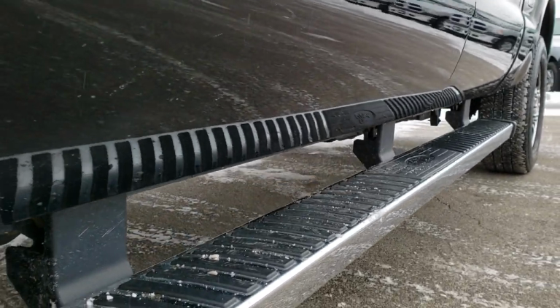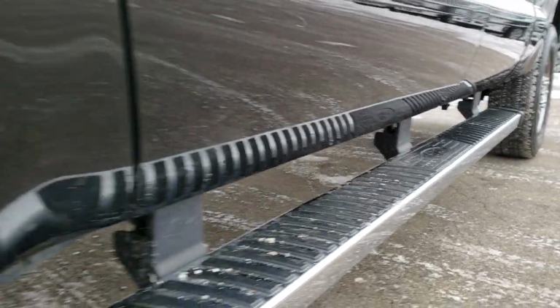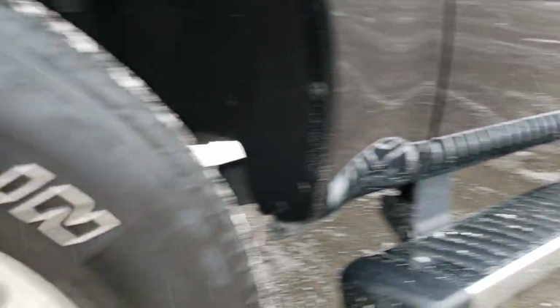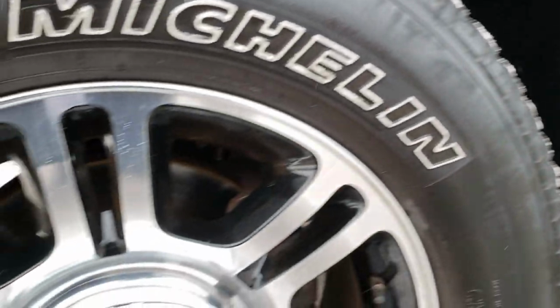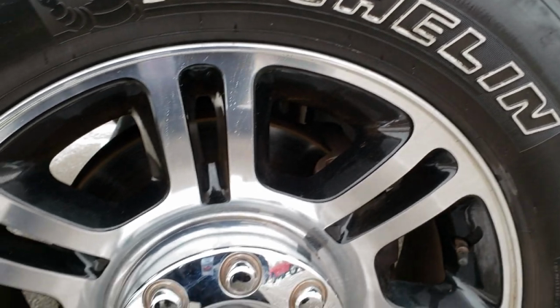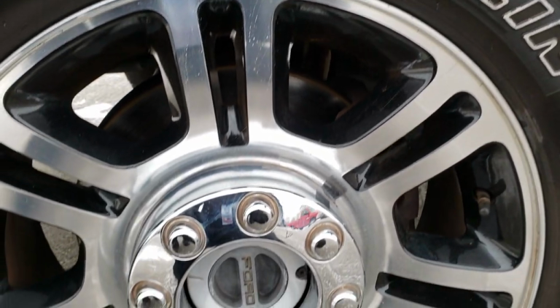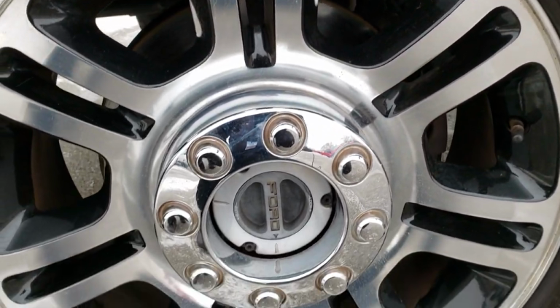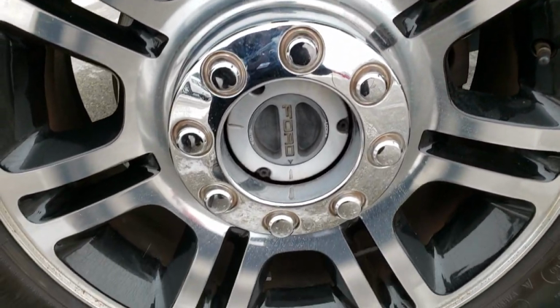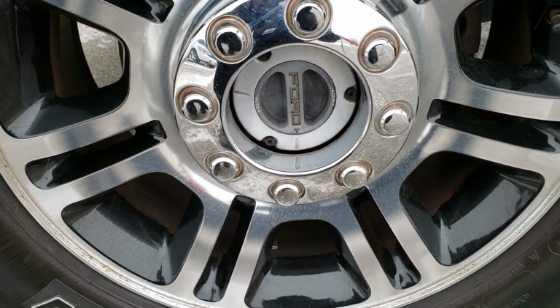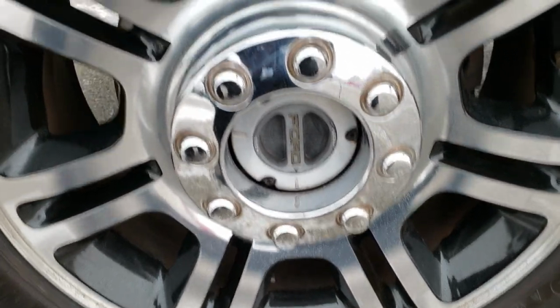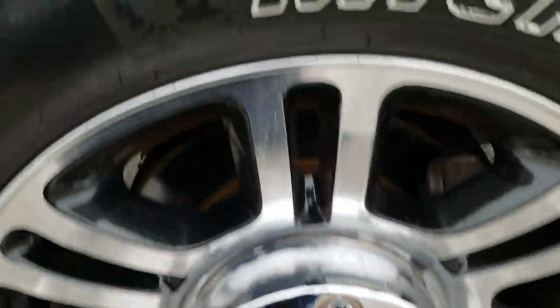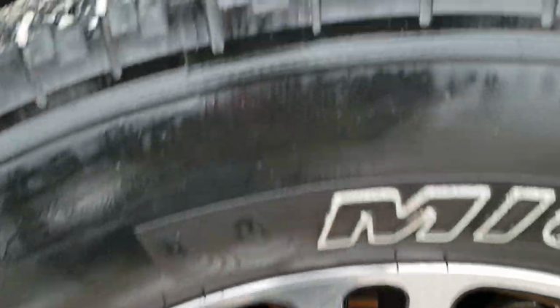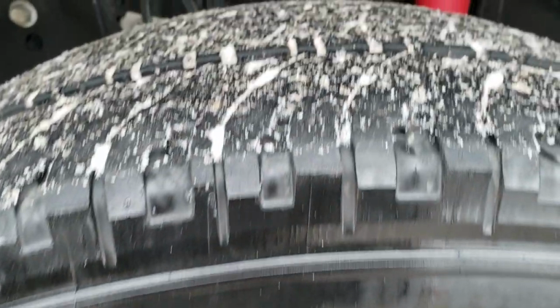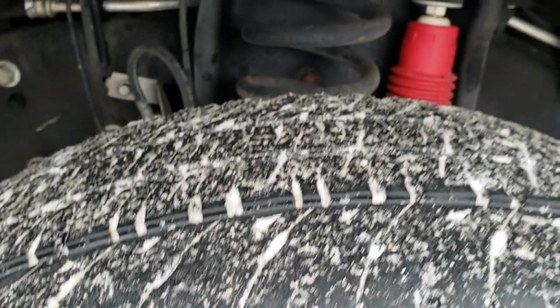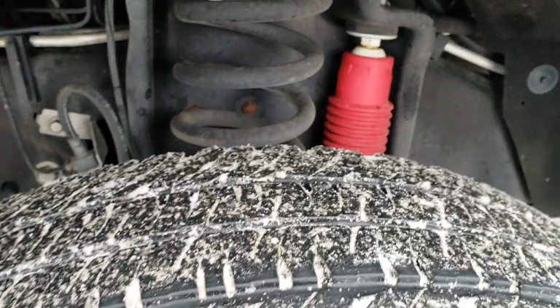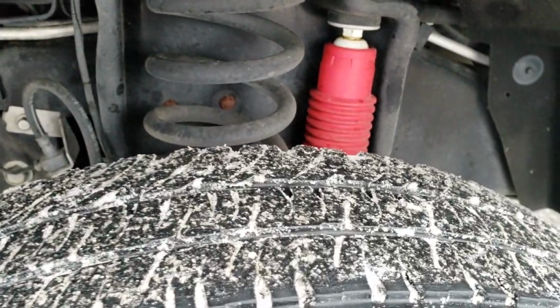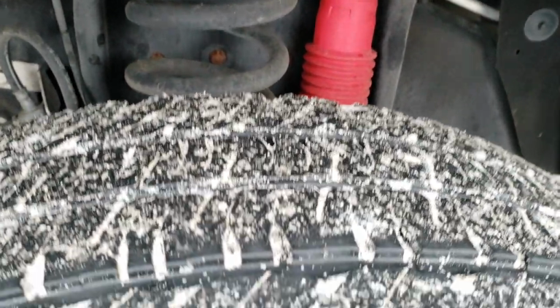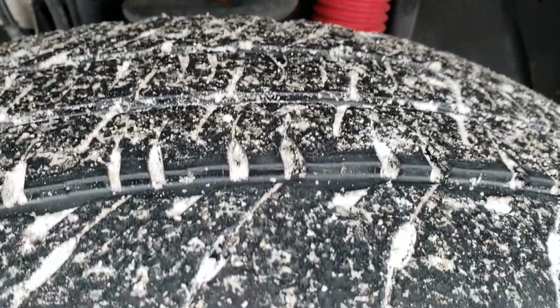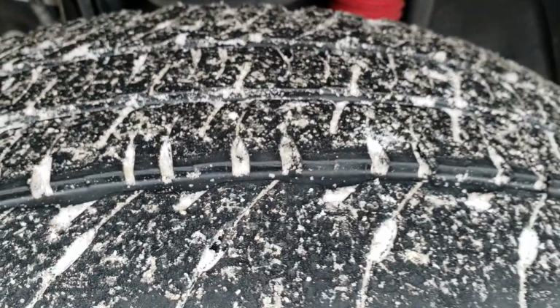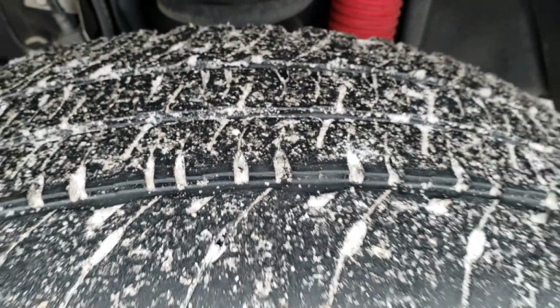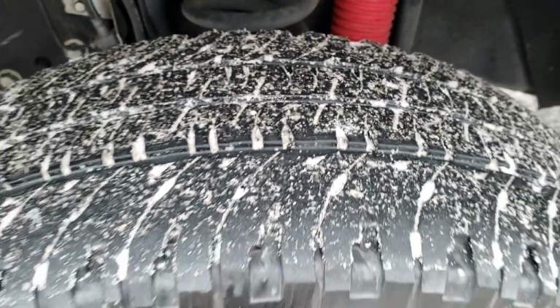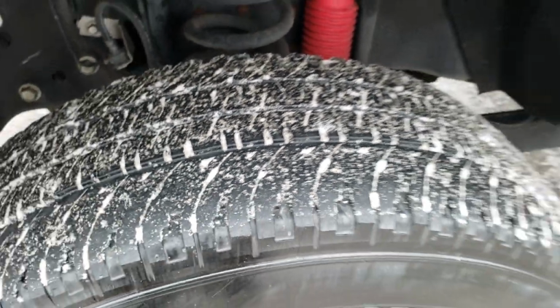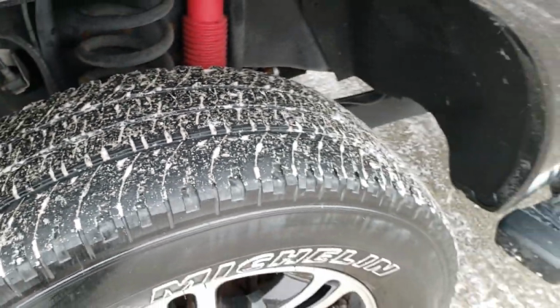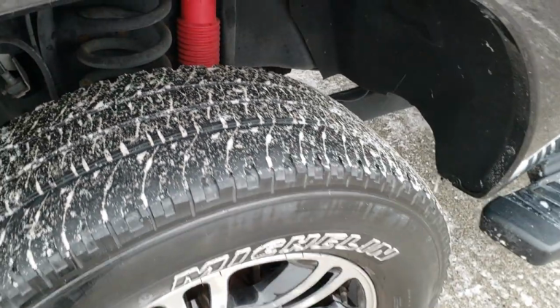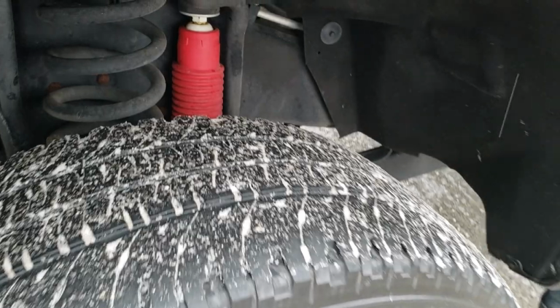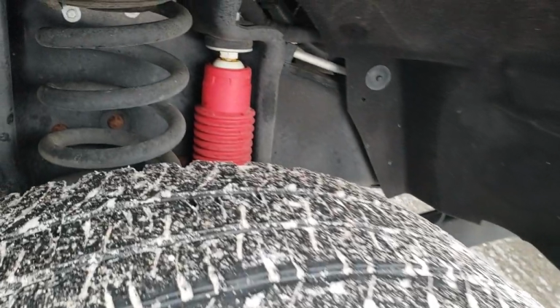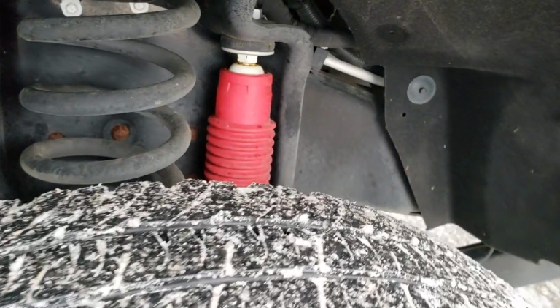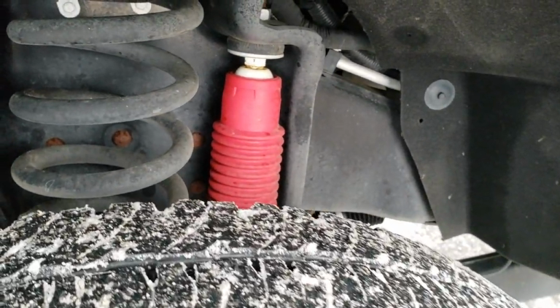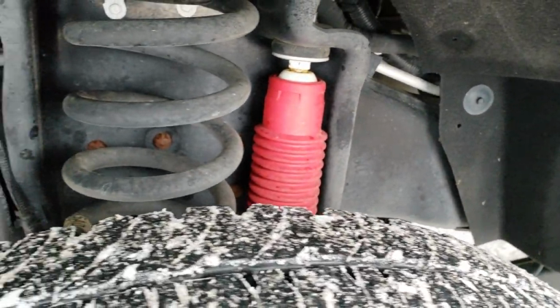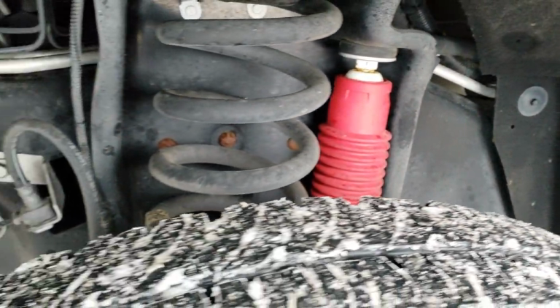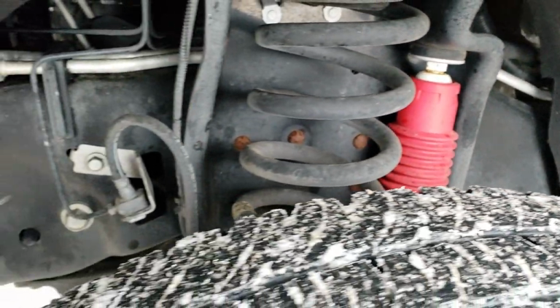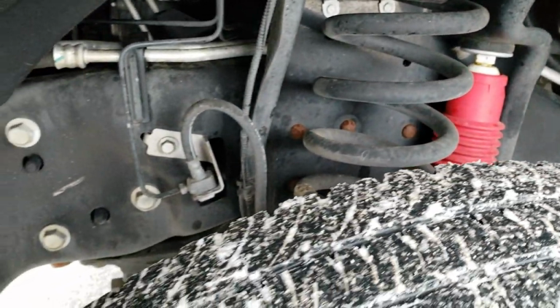Factory Chrome Step Bars. Comes with the 20 inch polished aluminum and painted rims and it has Michelin LT 275 65R20 tires. These tires have right around half the tread left. You can see it does have the FX4 off-road package with the Rancho shocks.